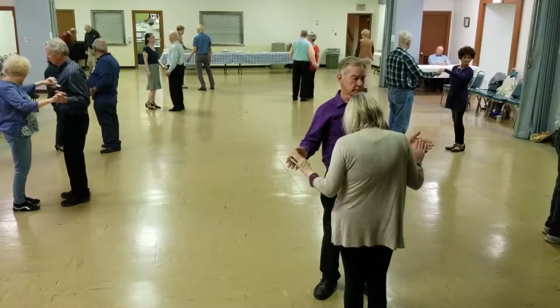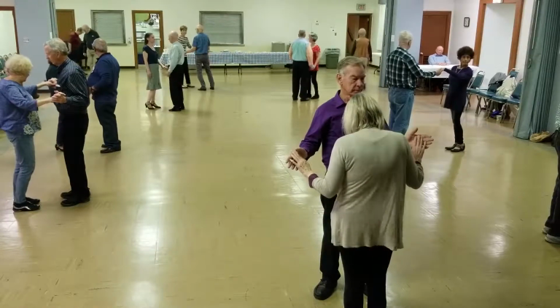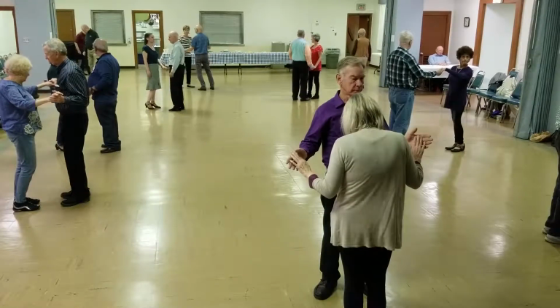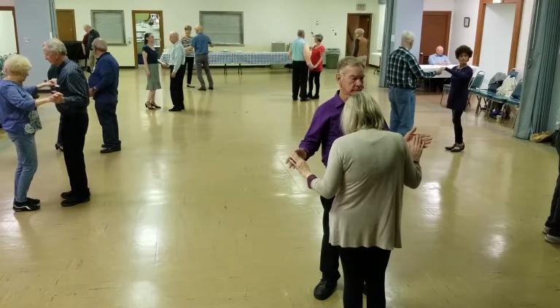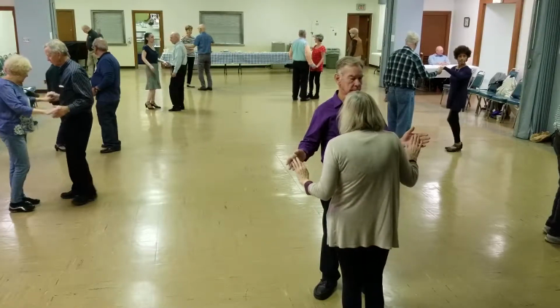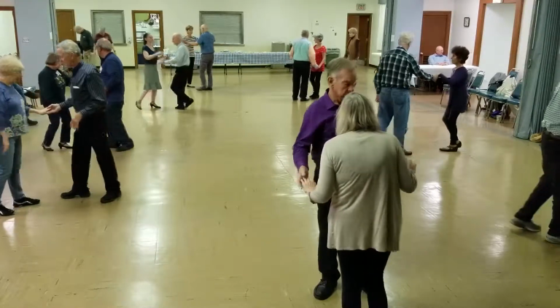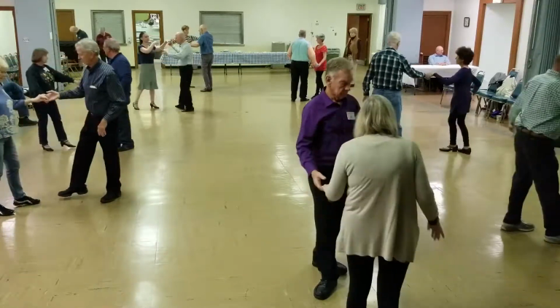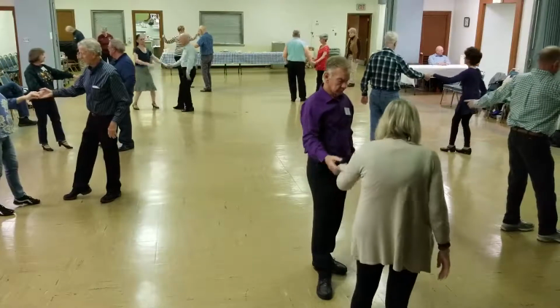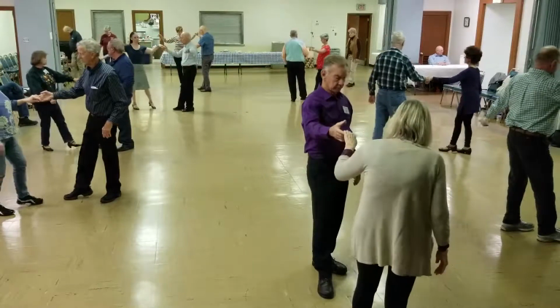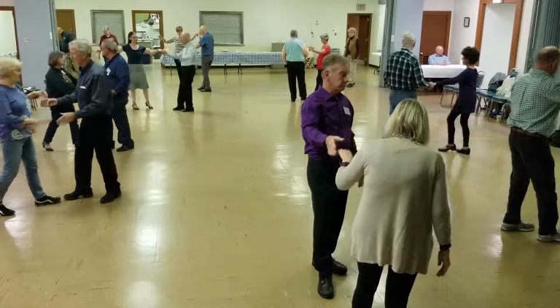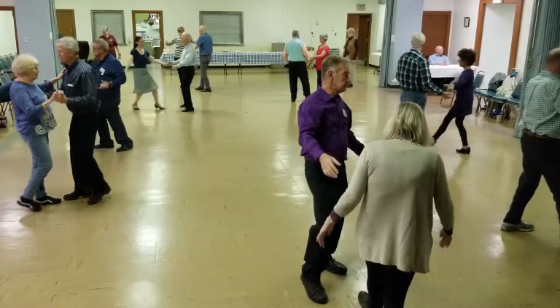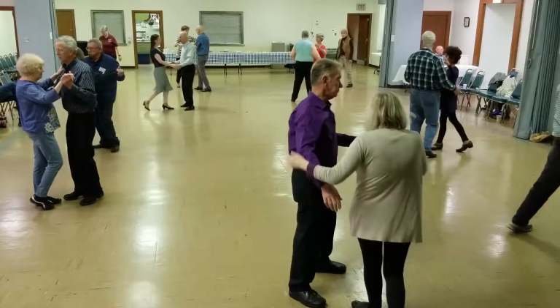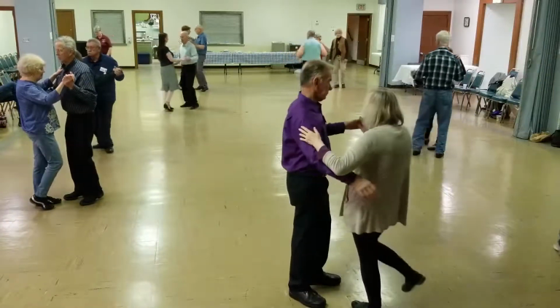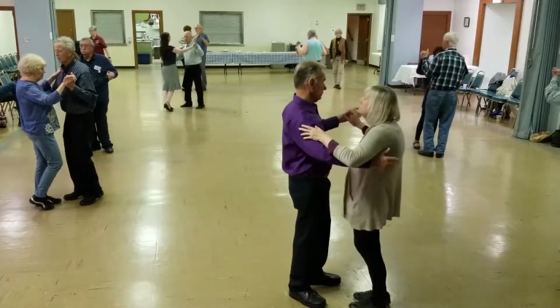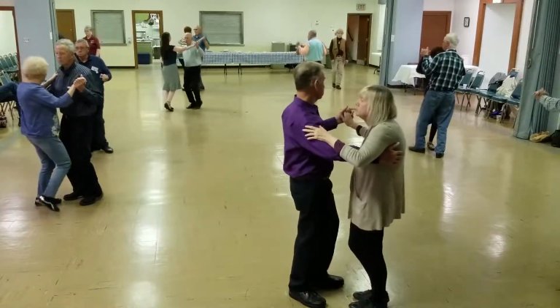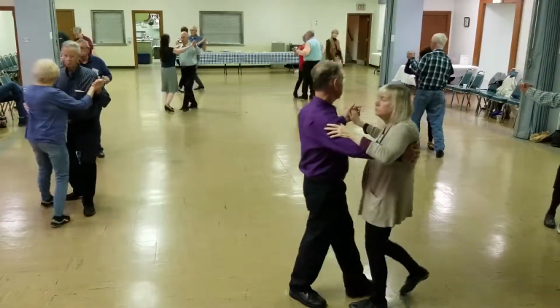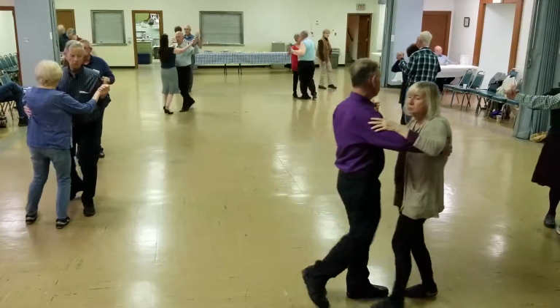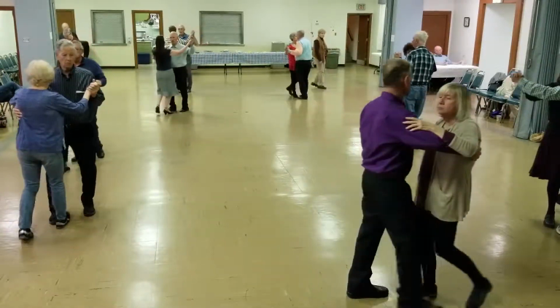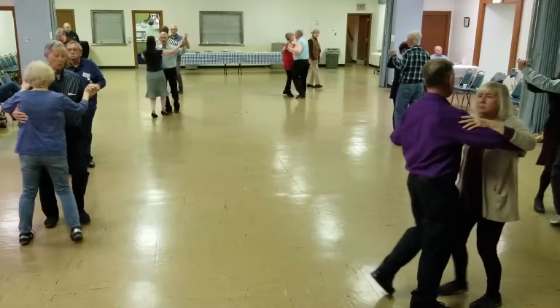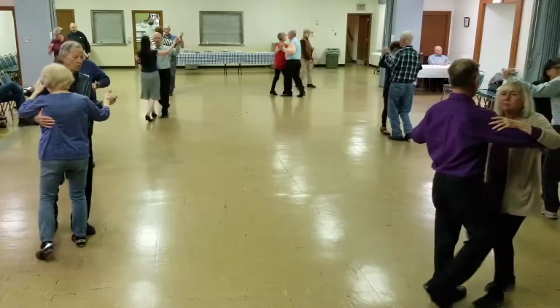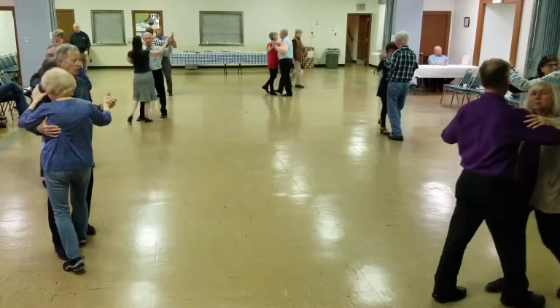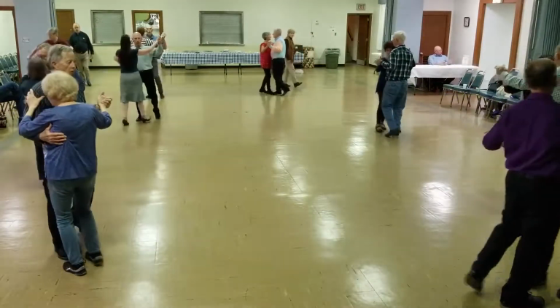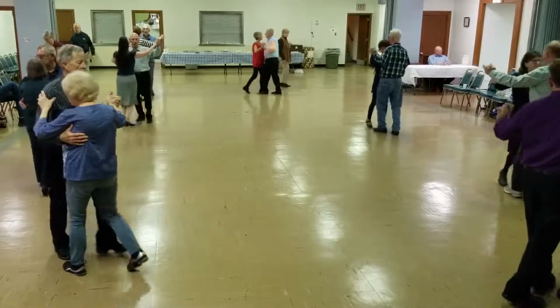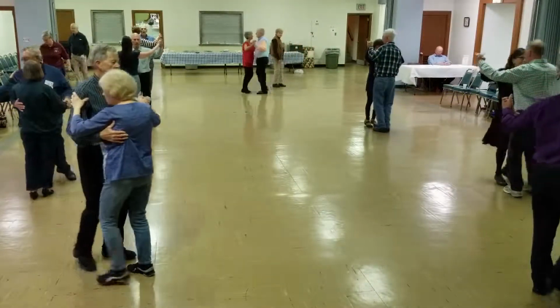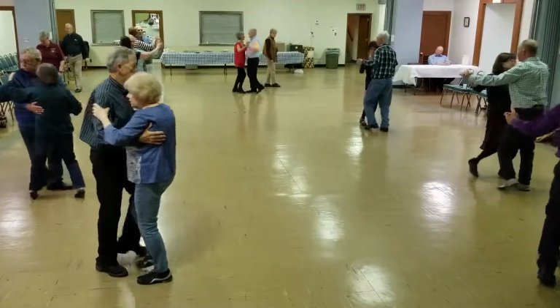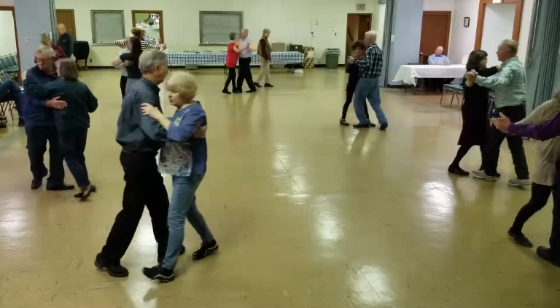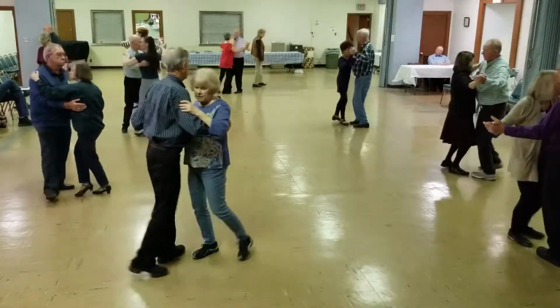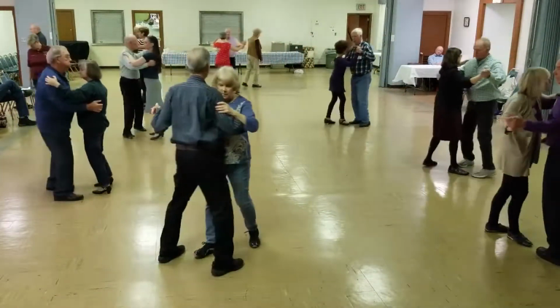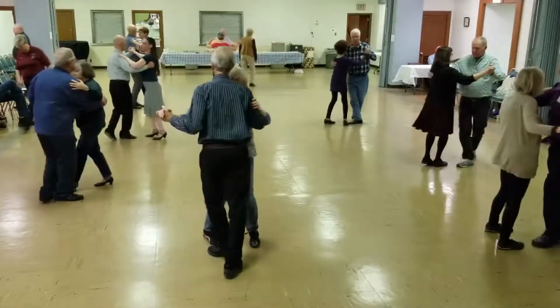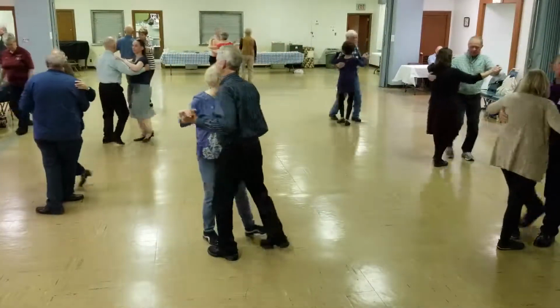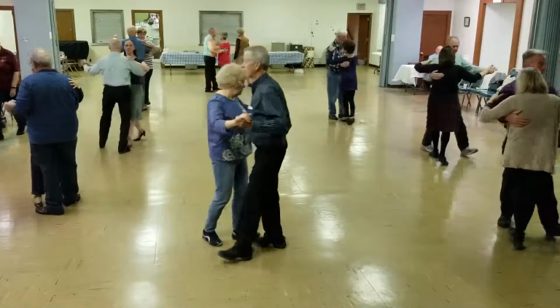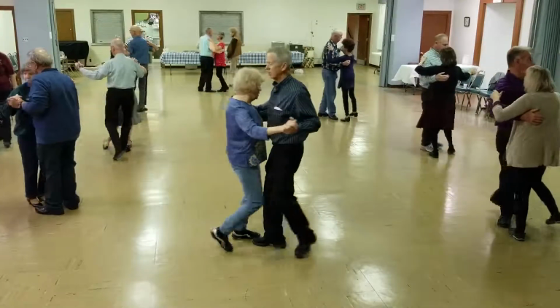A hard point, pick up touch, forward round two, twice, two left turns to the wall, box.